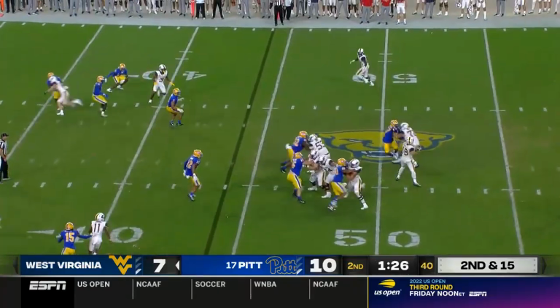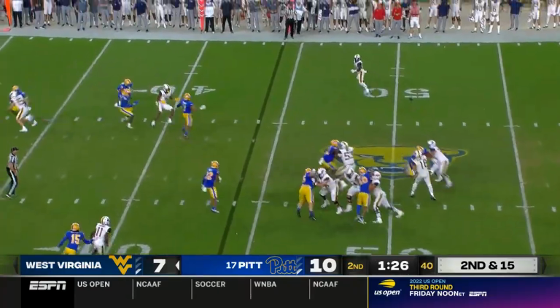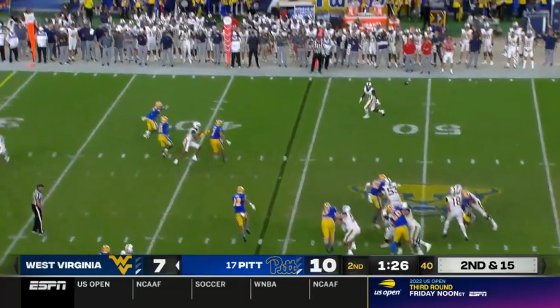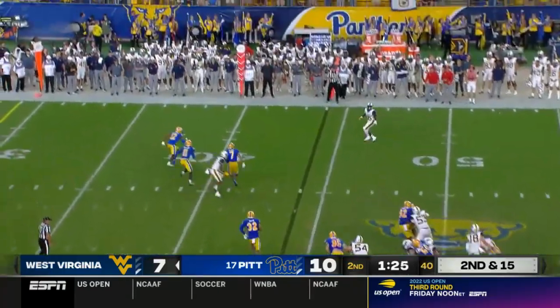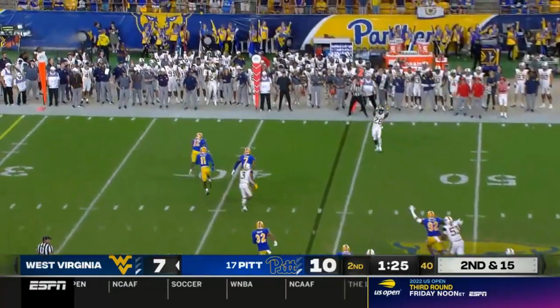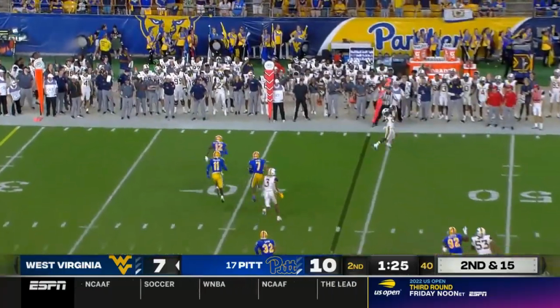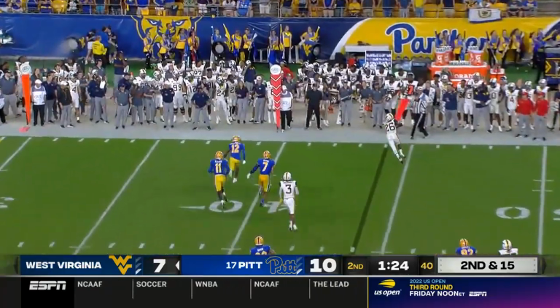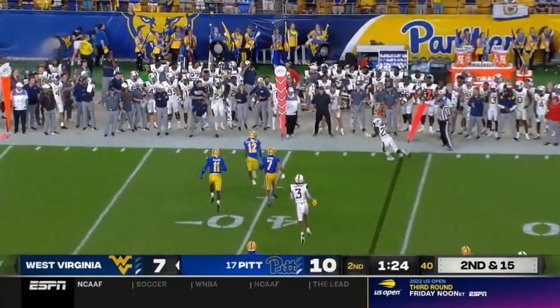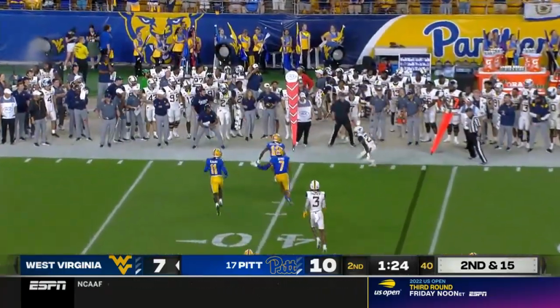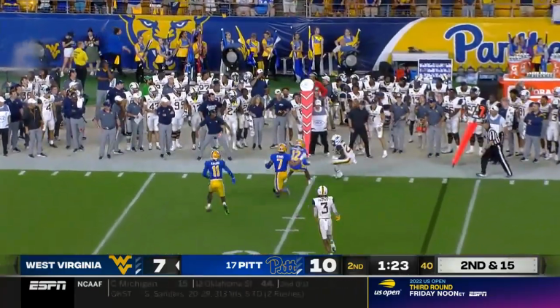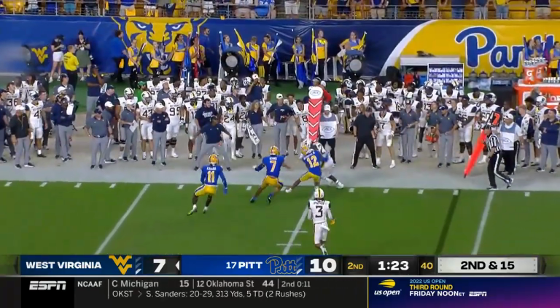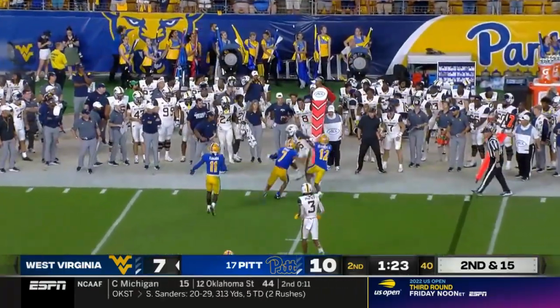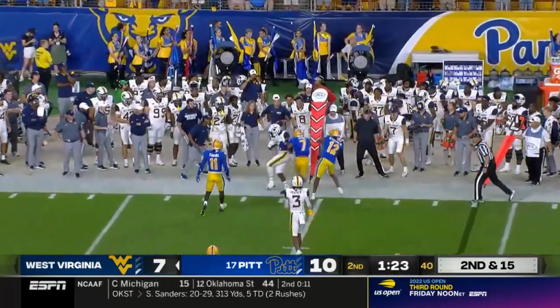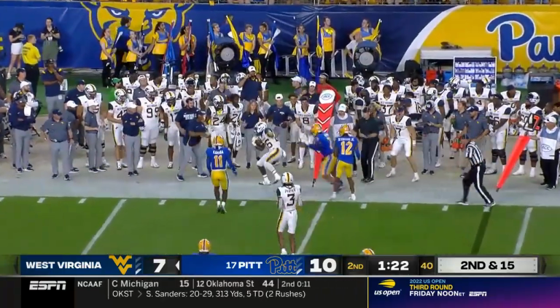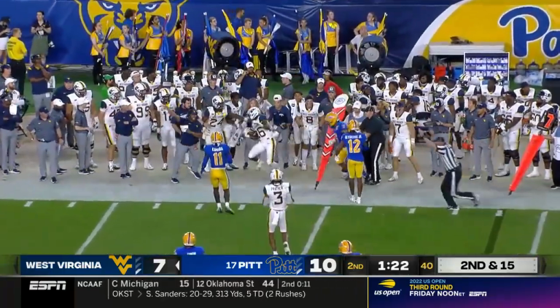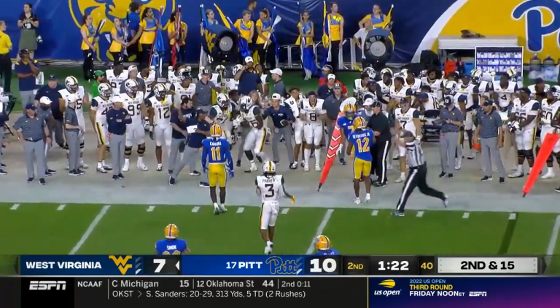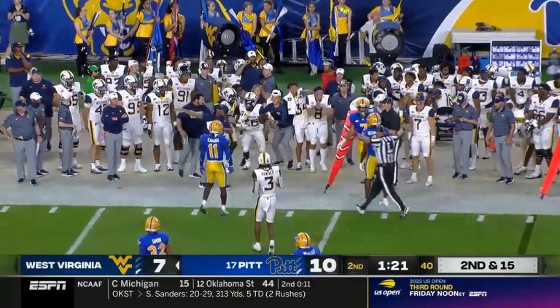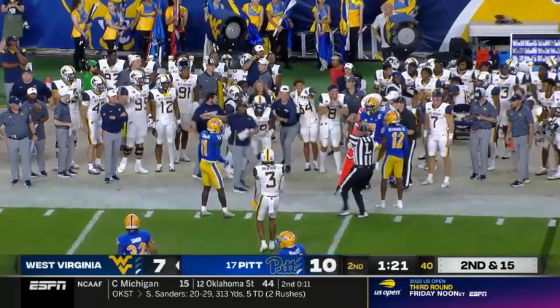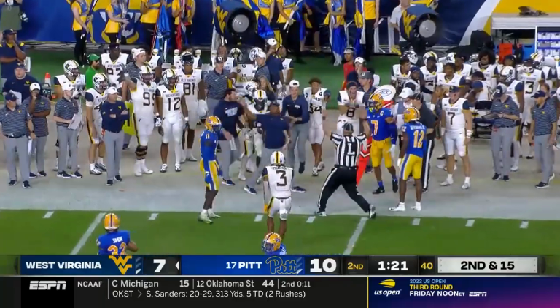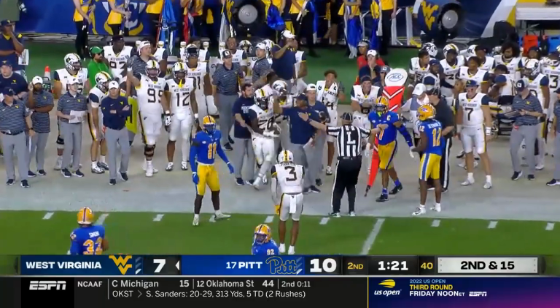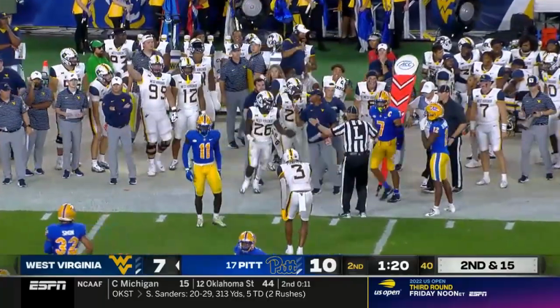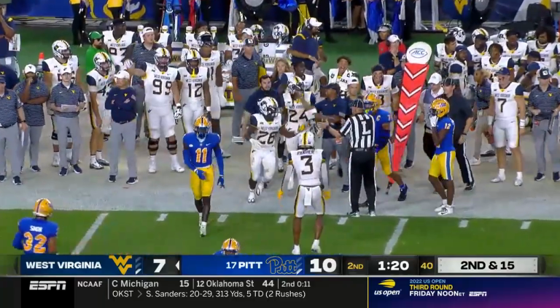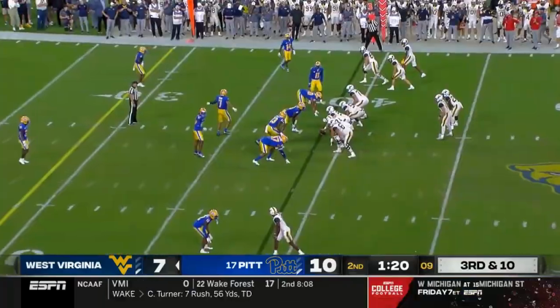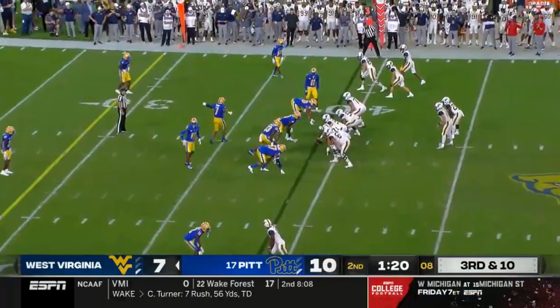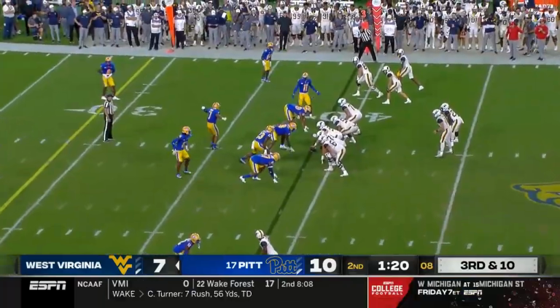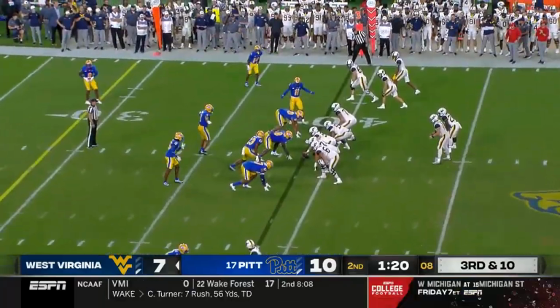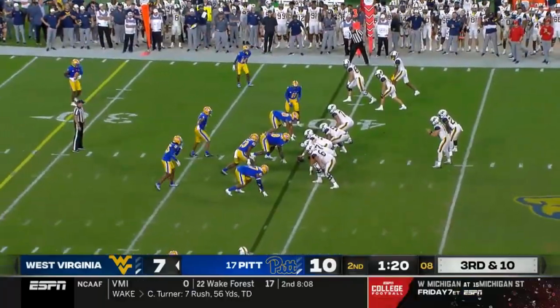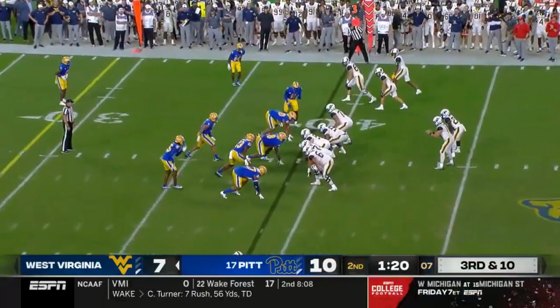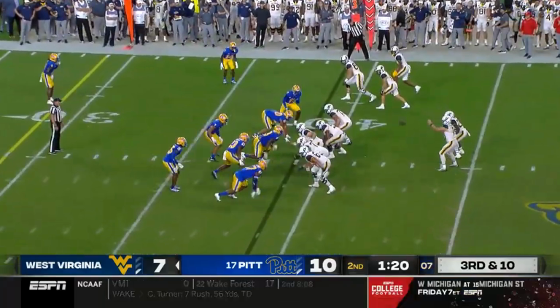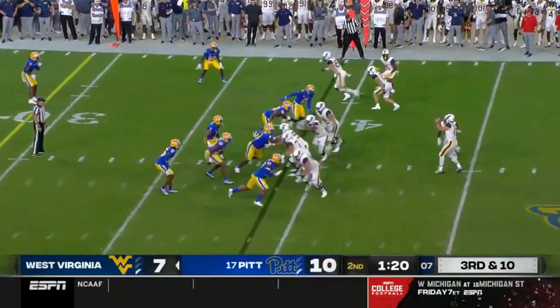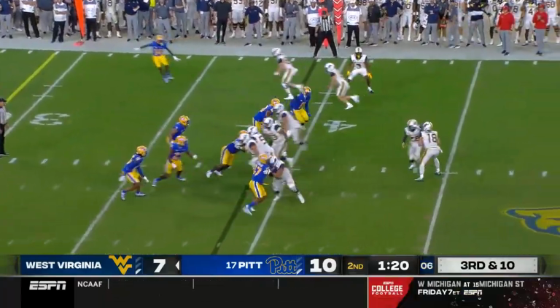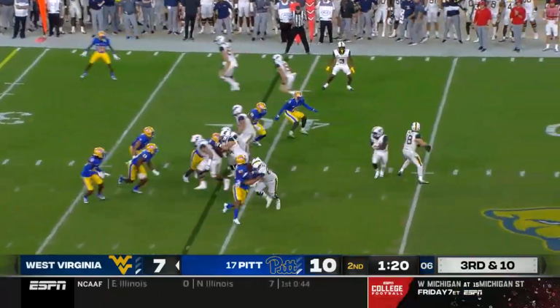Second and 15. Johnson motioned out of the backfield. JT's going to go to him. He's open on the side — gain of five.